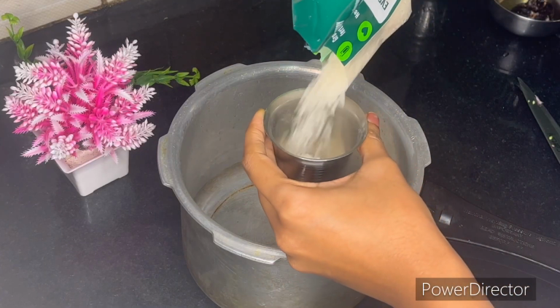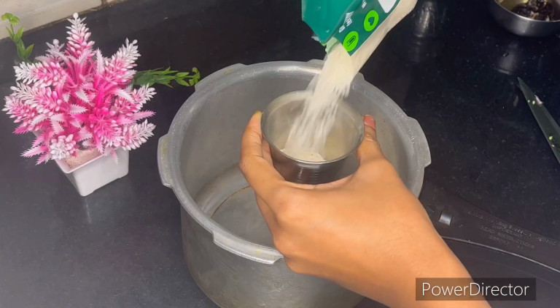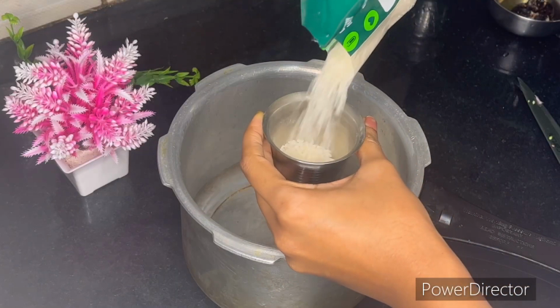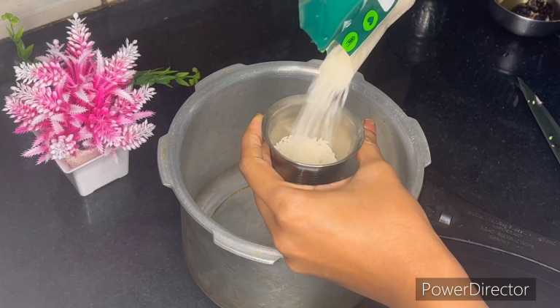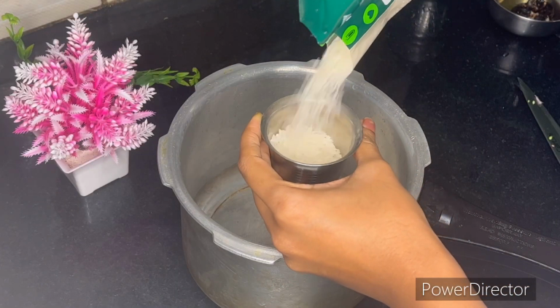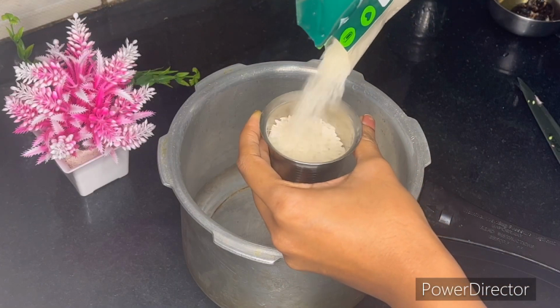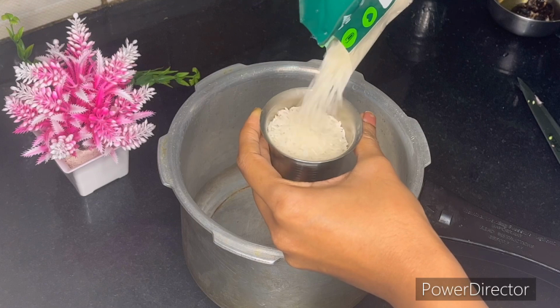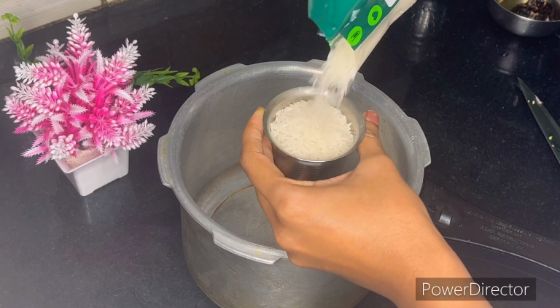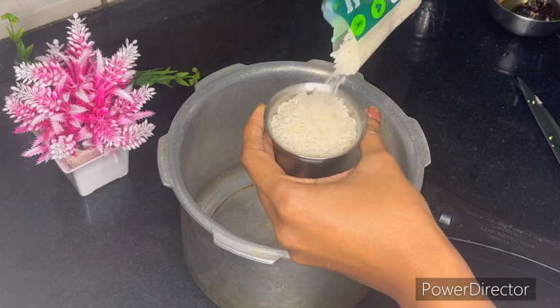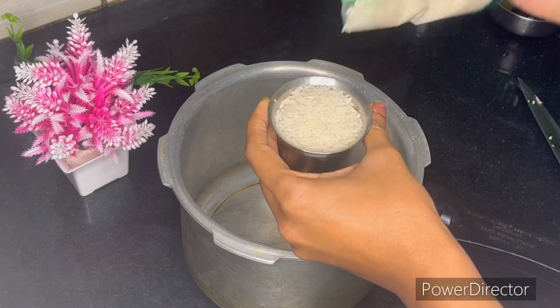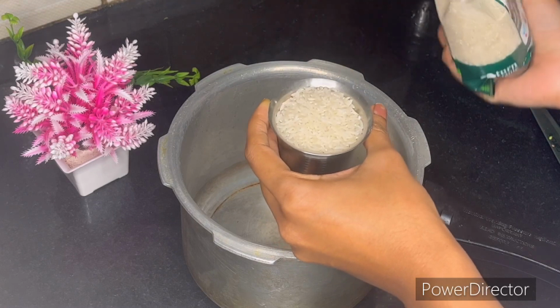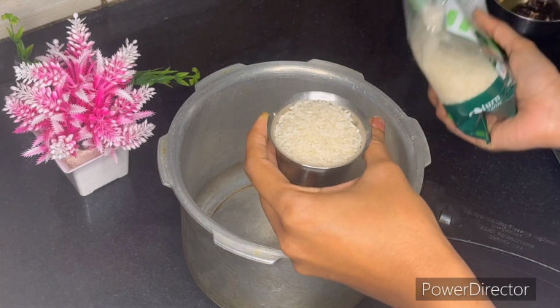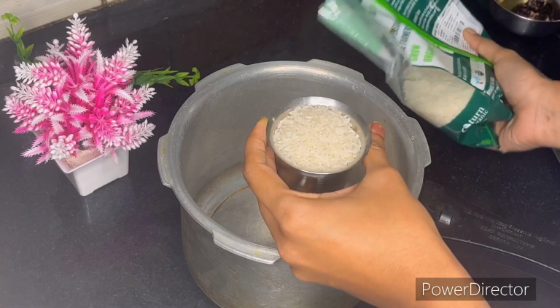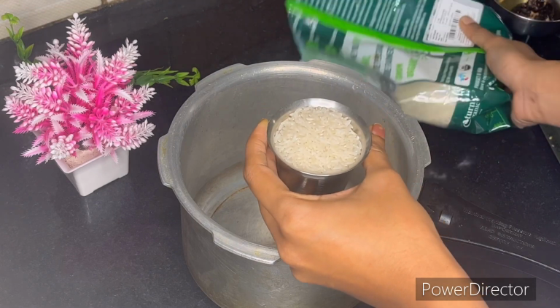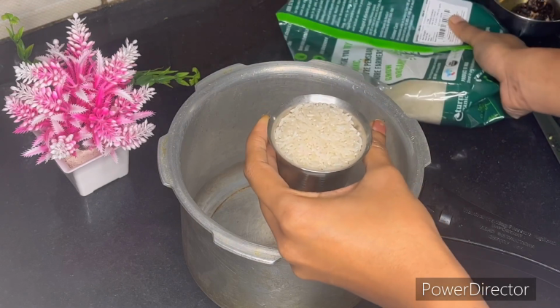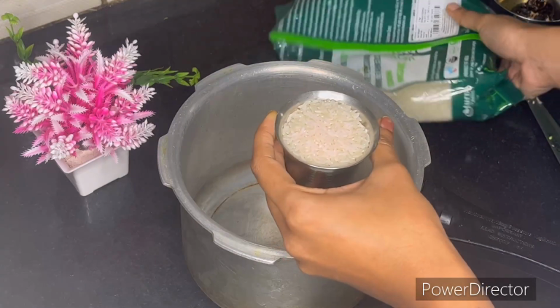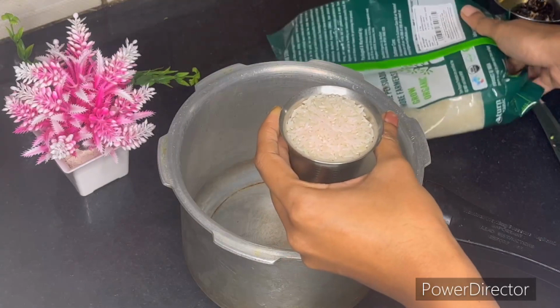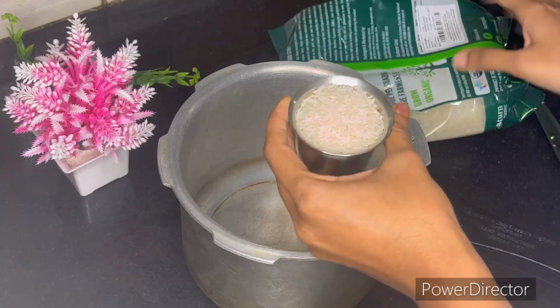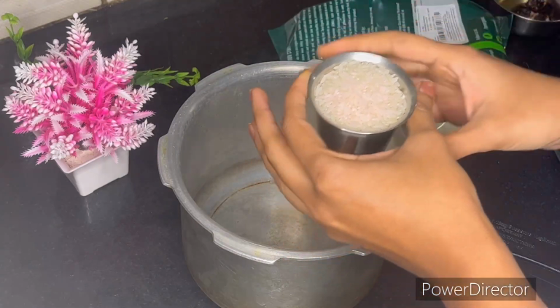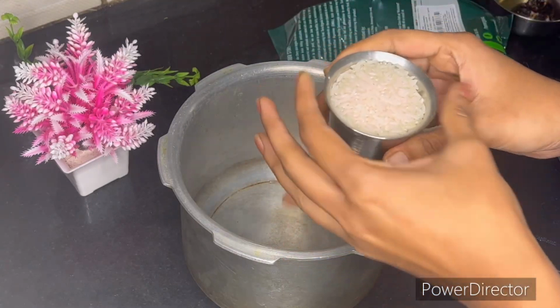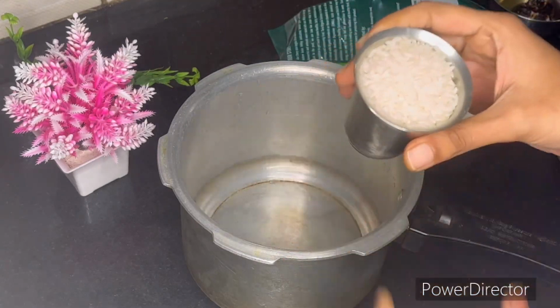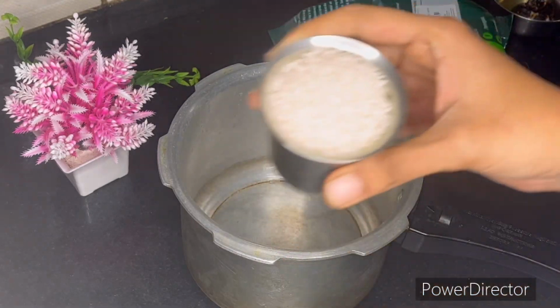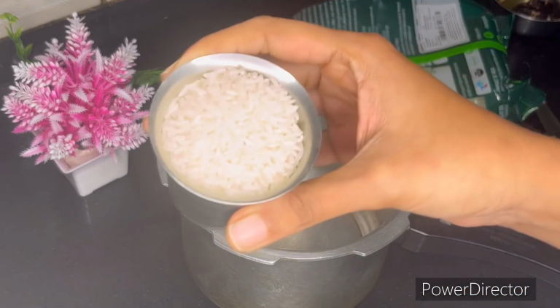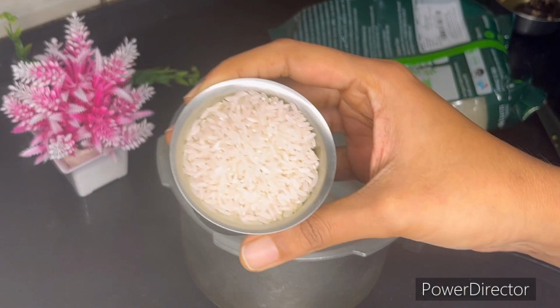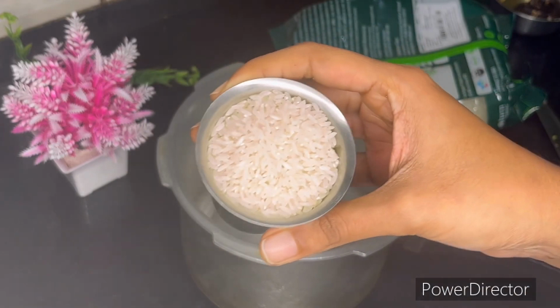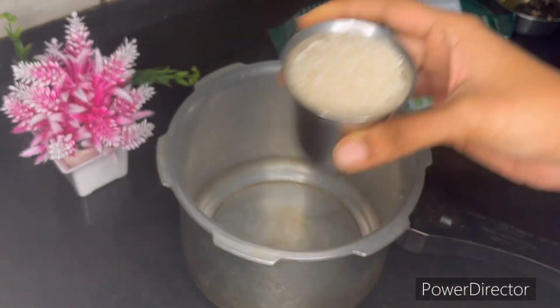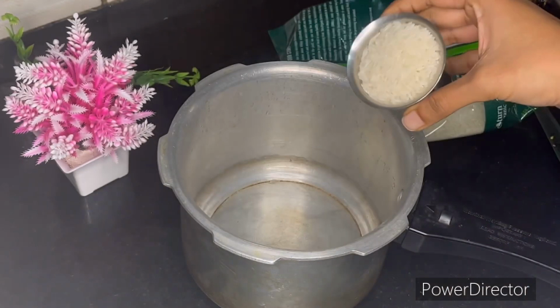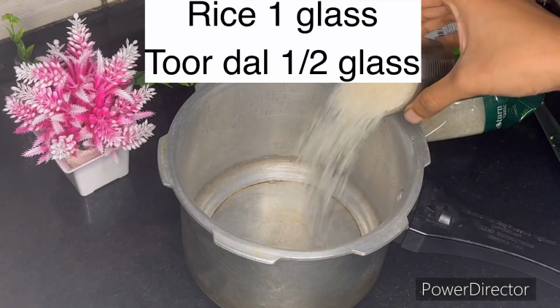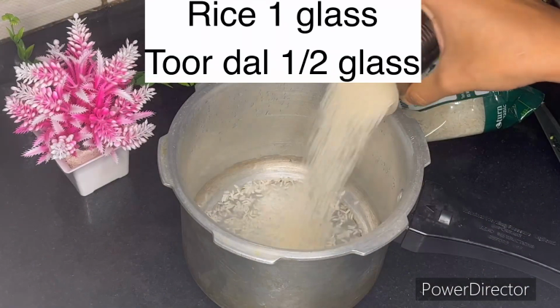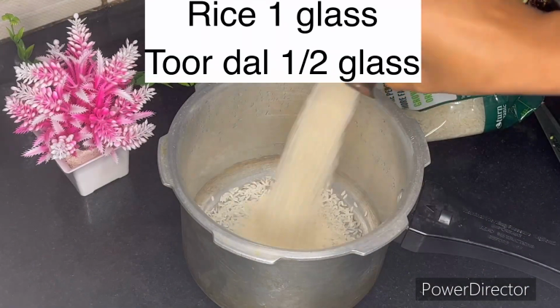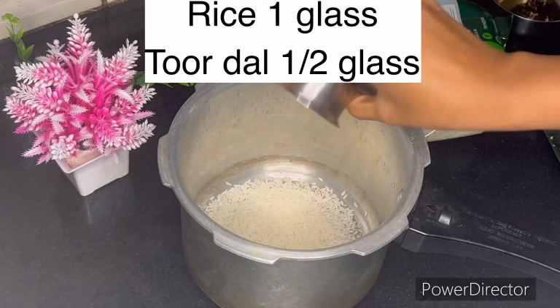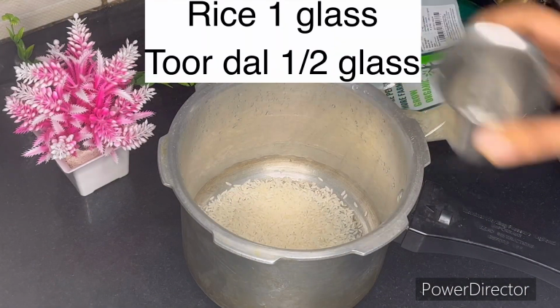Here I am going to take 1 glass of water. I am going to use a normal Sonamasuri raw rice. I am going to use water.